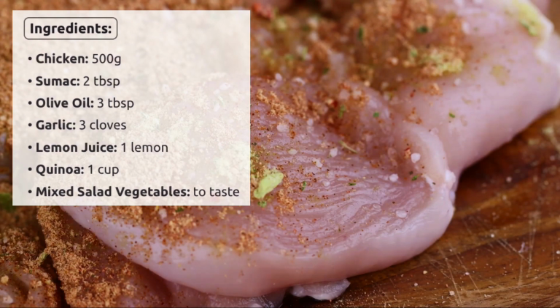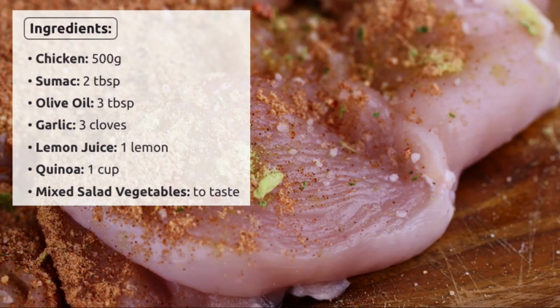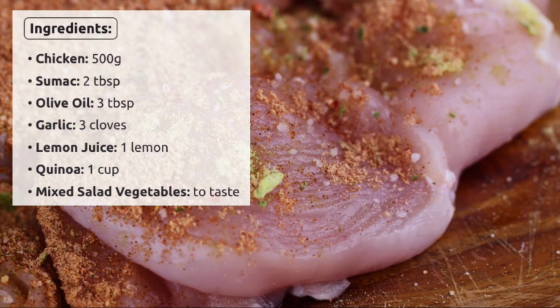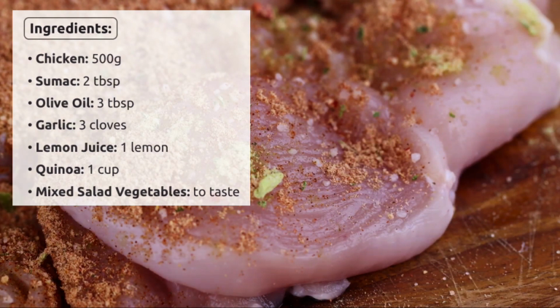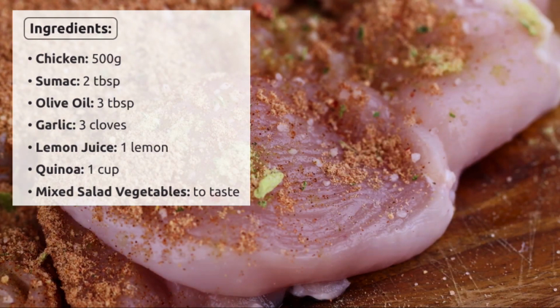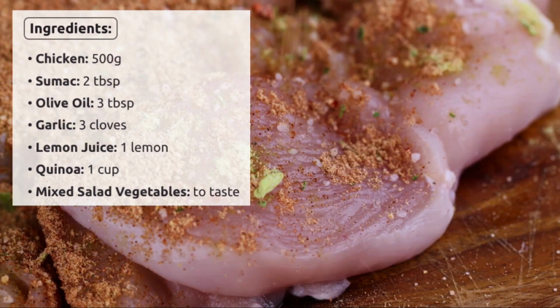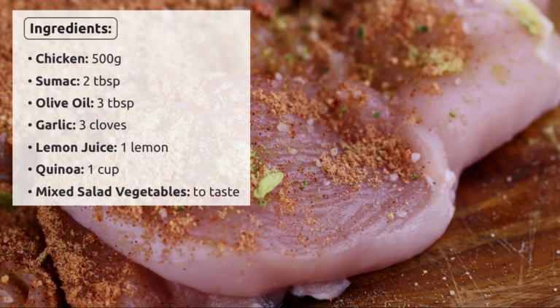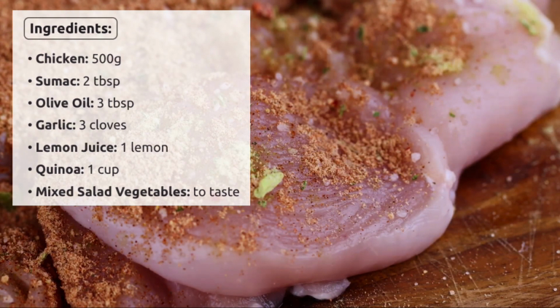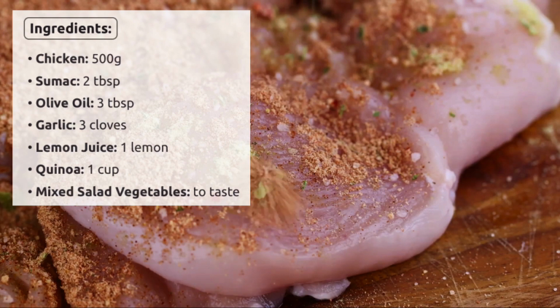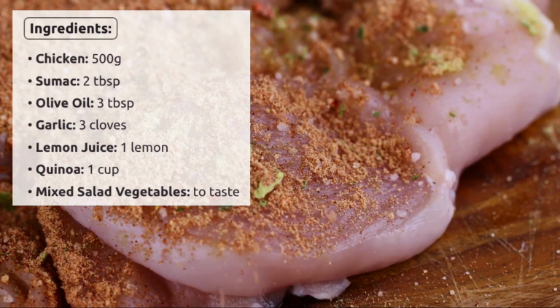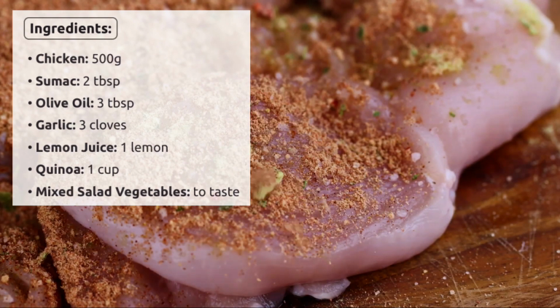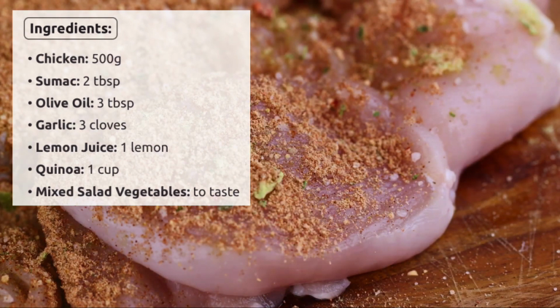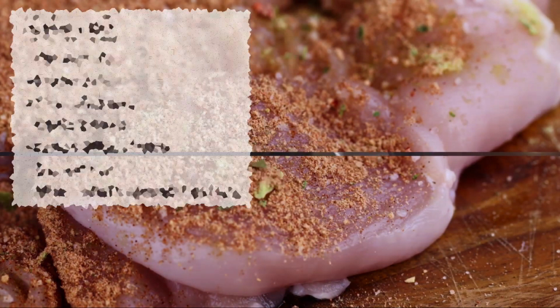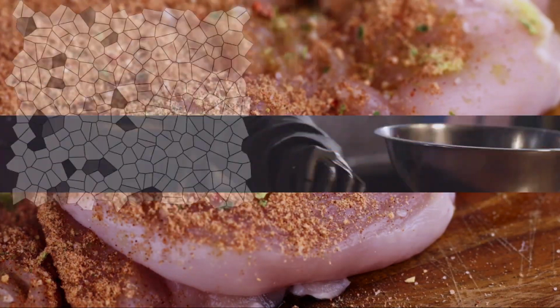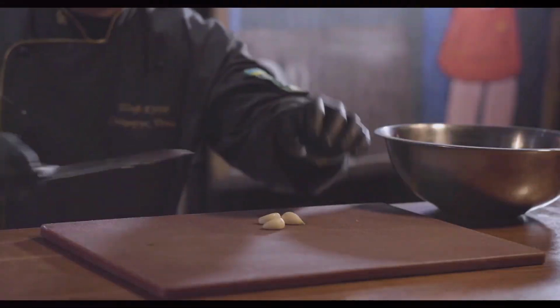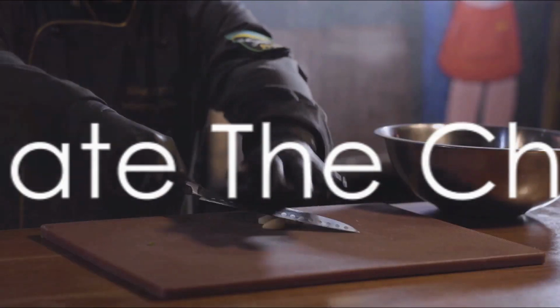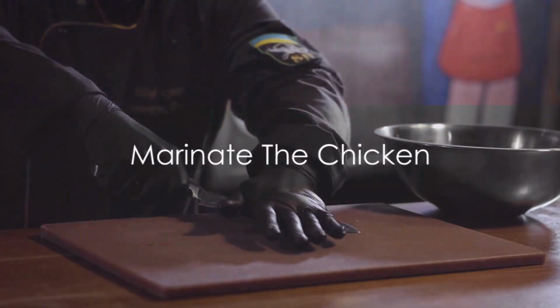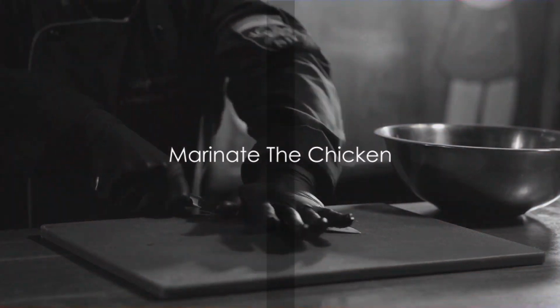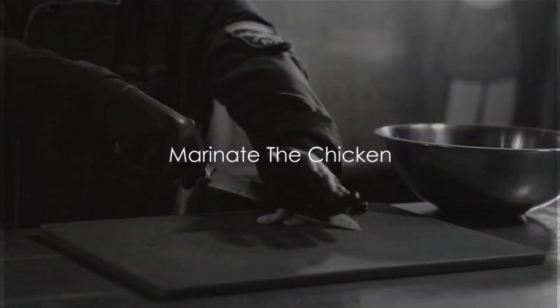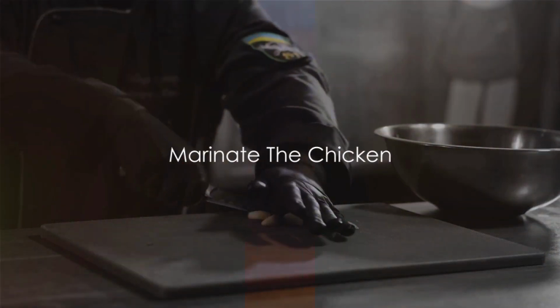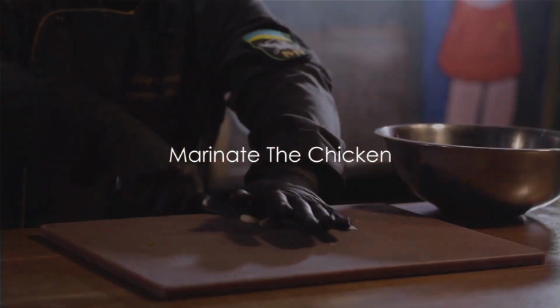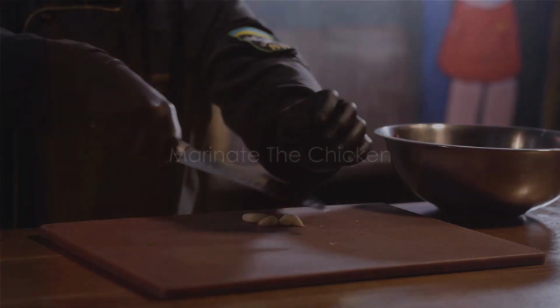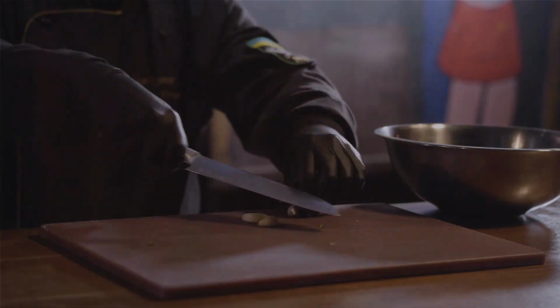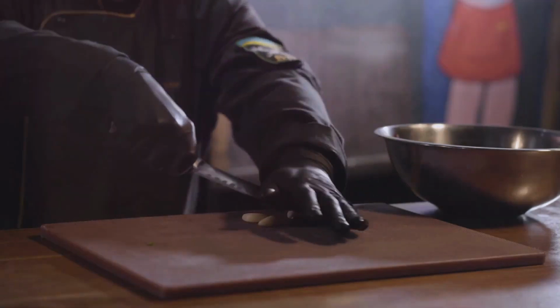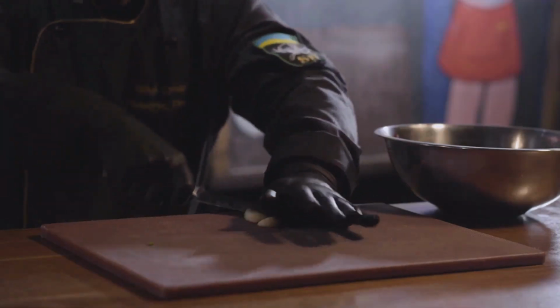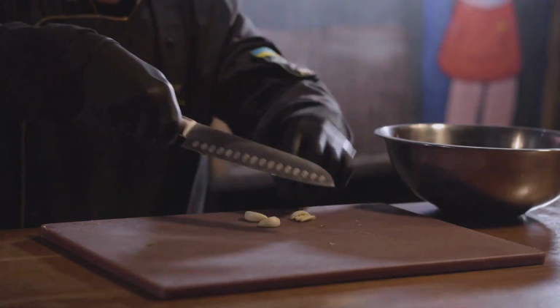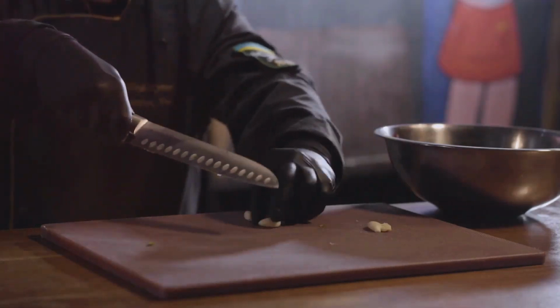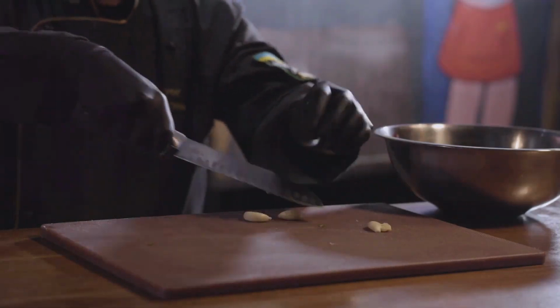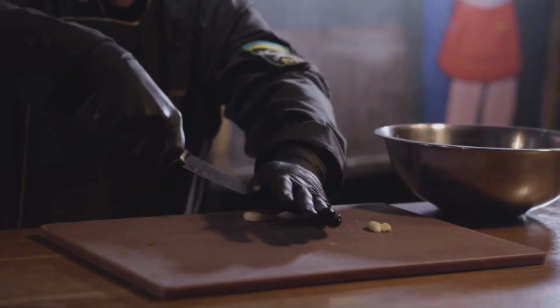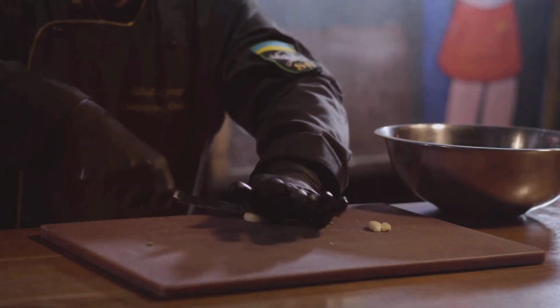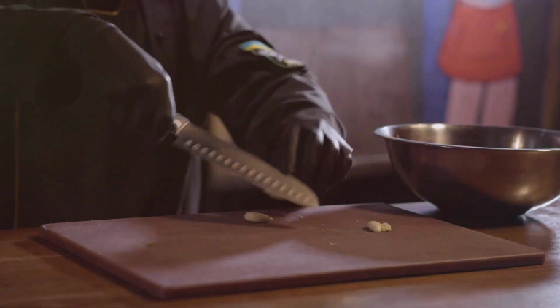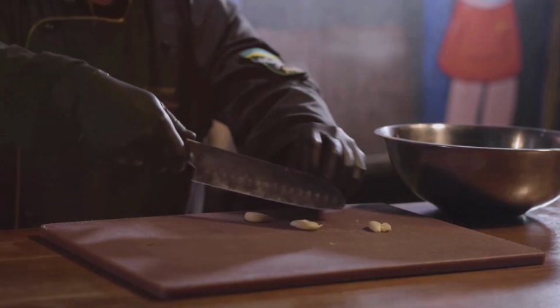...of olive oil, 3 cloves of garlic, juice of 1 lemon, 1 cup of quinoa, and mixed salad vegetables. Step 1: Marinate the chicken. Start by cleaning your chicken pieces thoroughly. In a large bowl, combine 2 tablespoons of sumac...